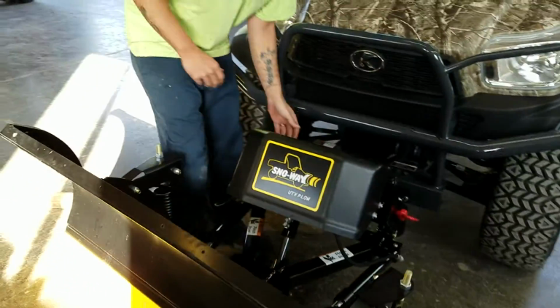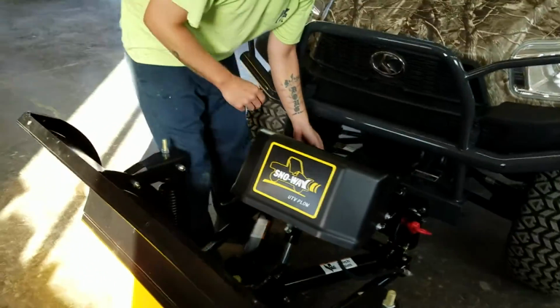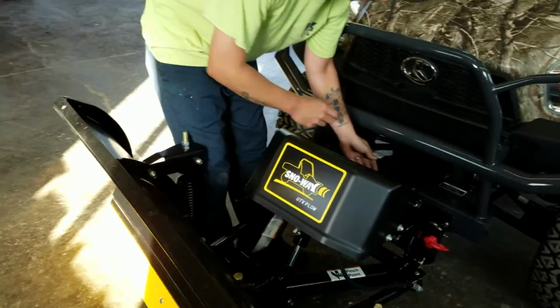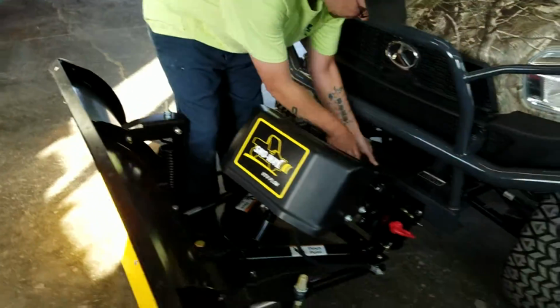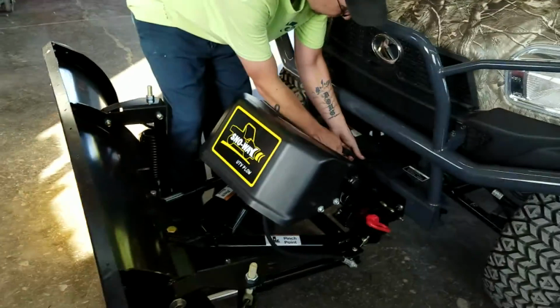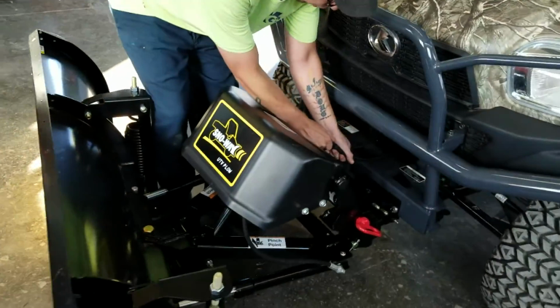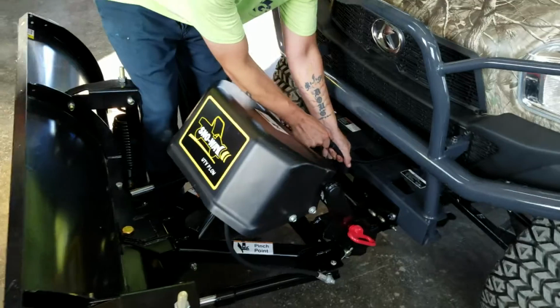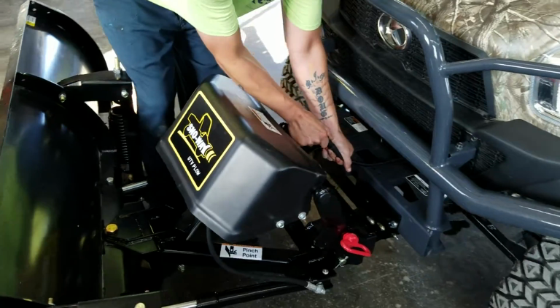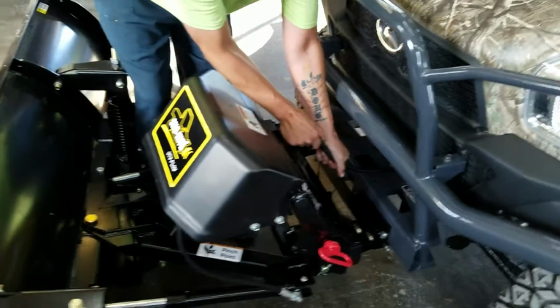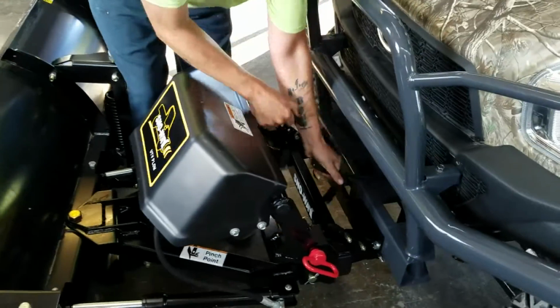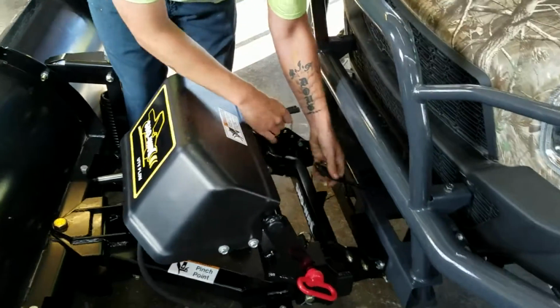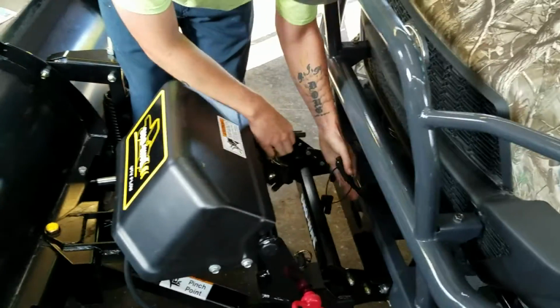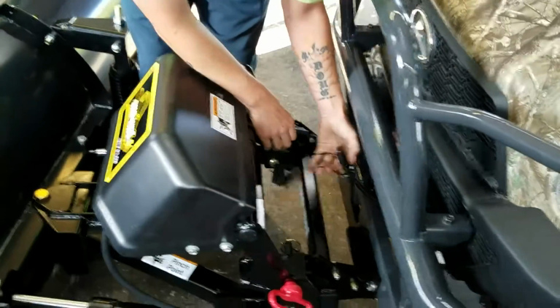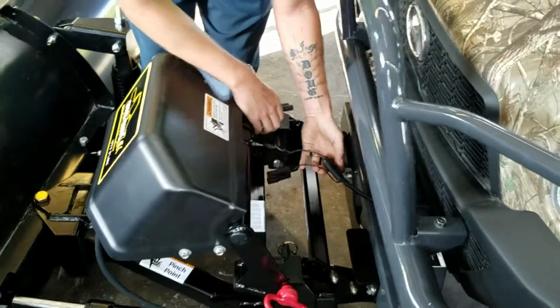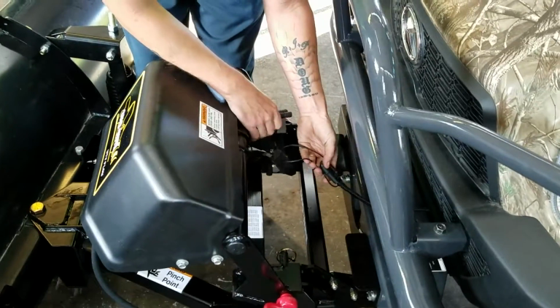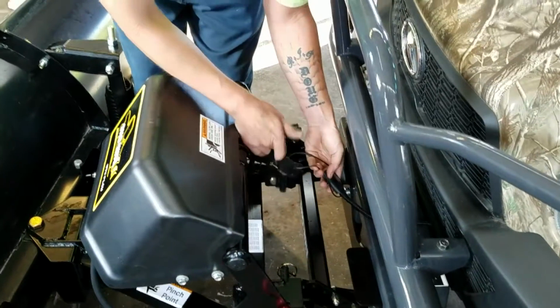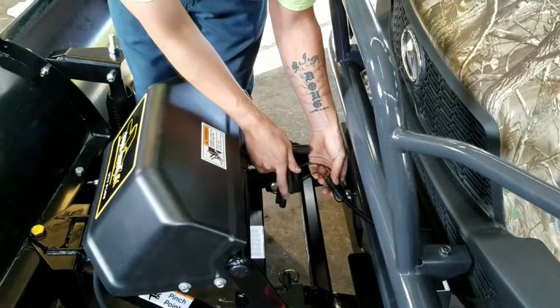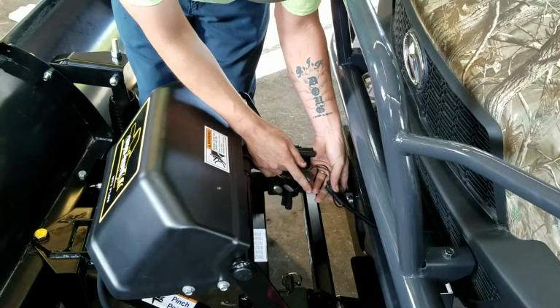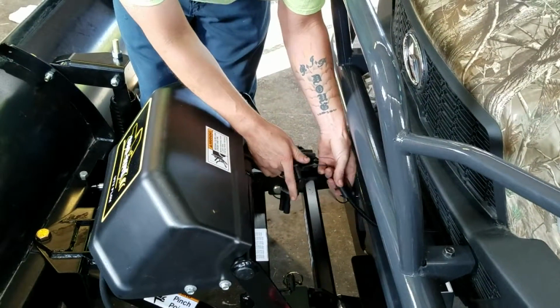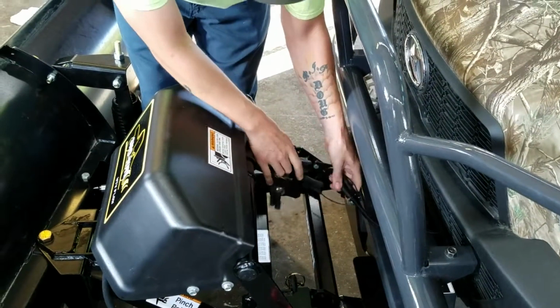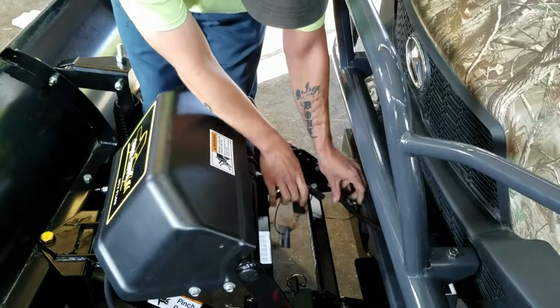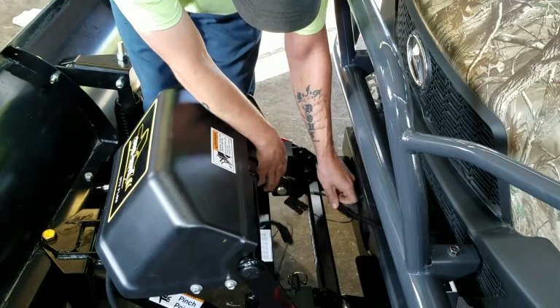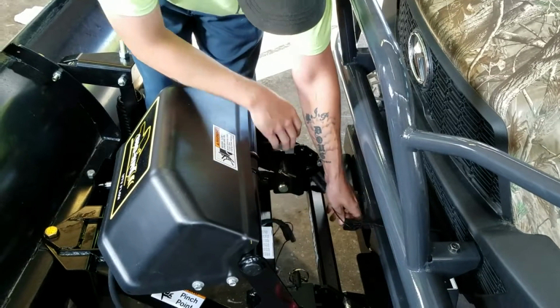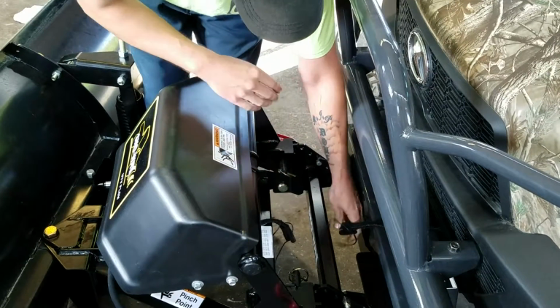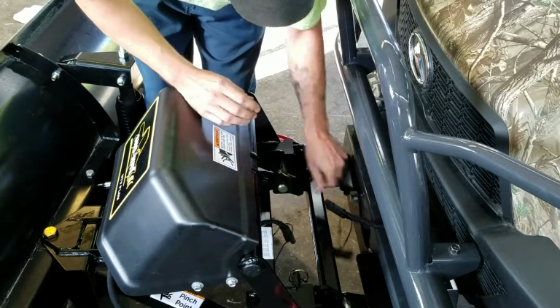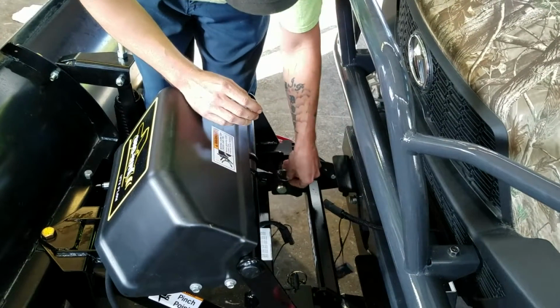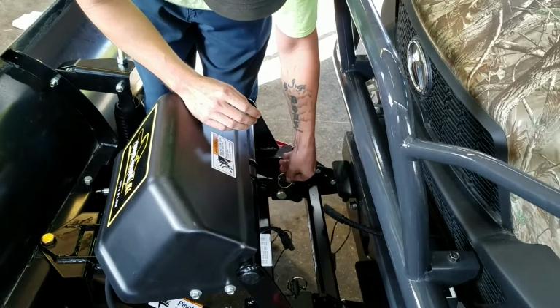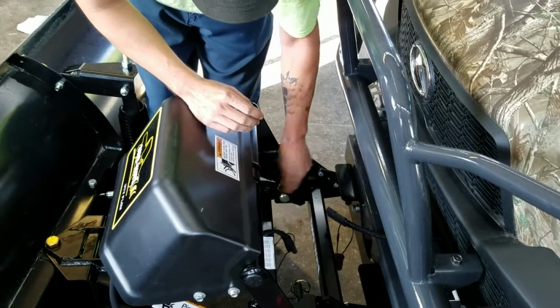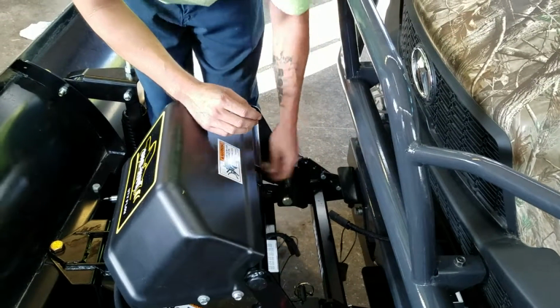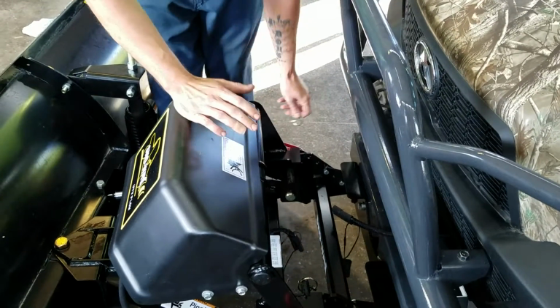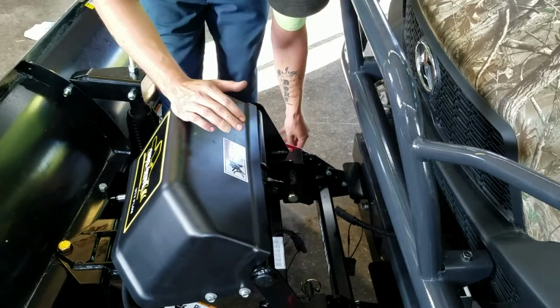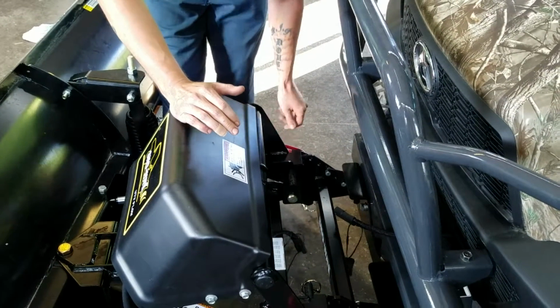First thing you're going to do is take off your power here. You've got caps to put on it — we're not going to do that for the demo, but whenever you're storing it, you're going to do that.